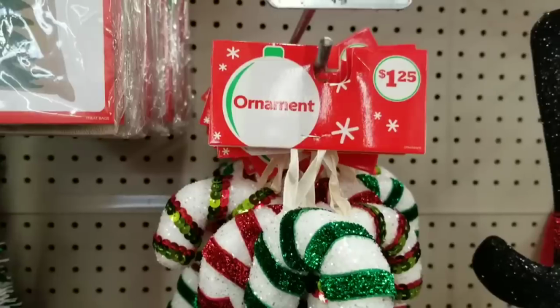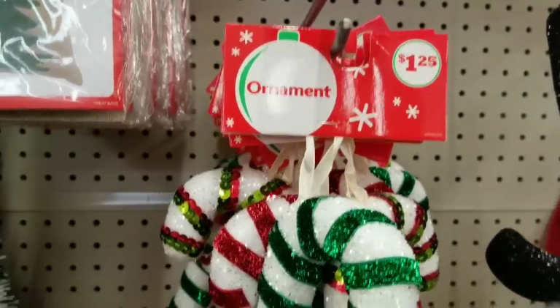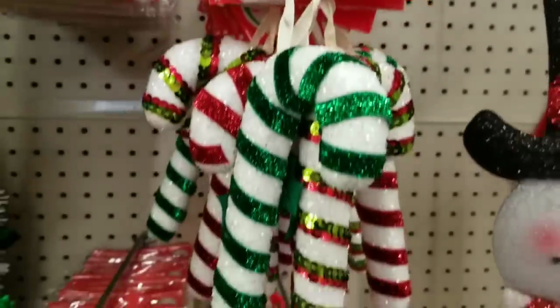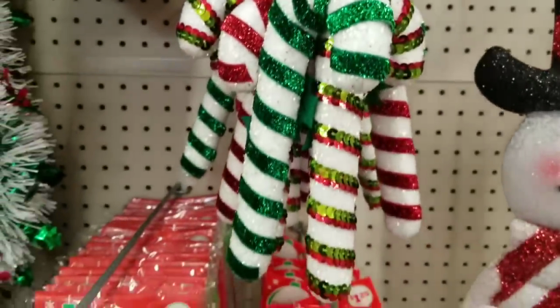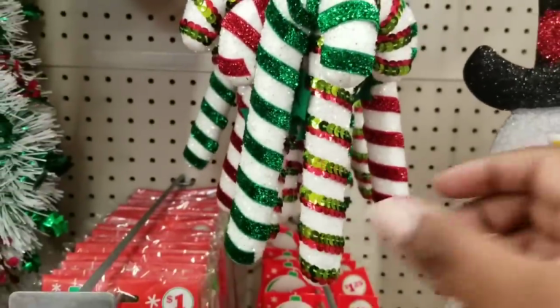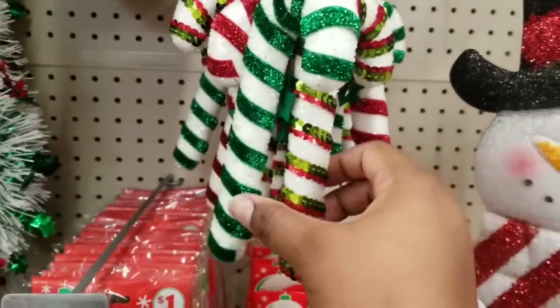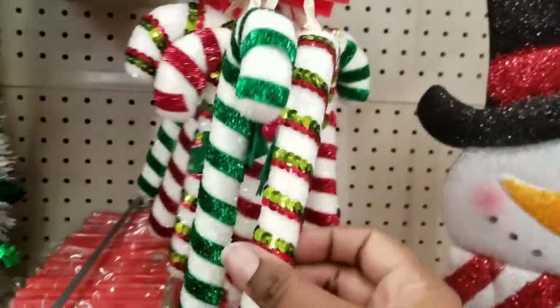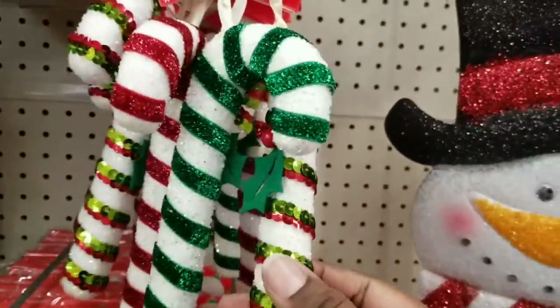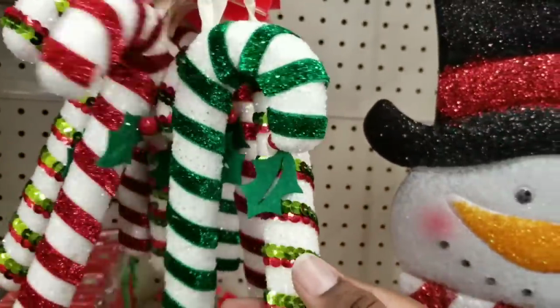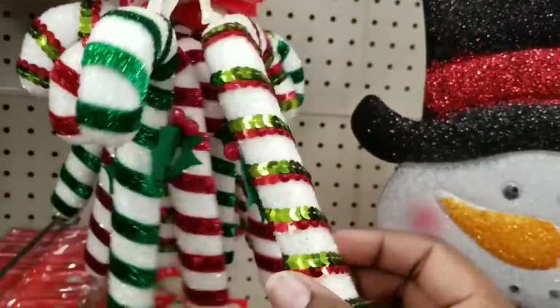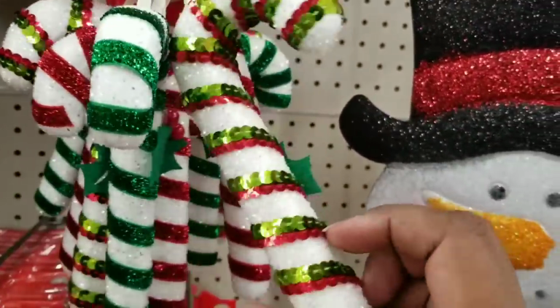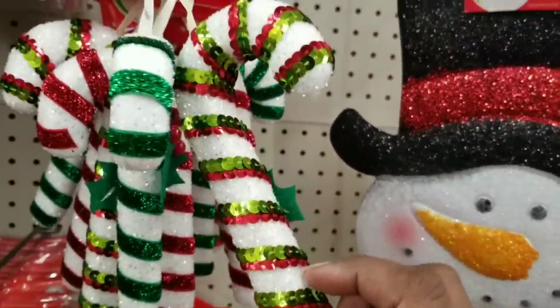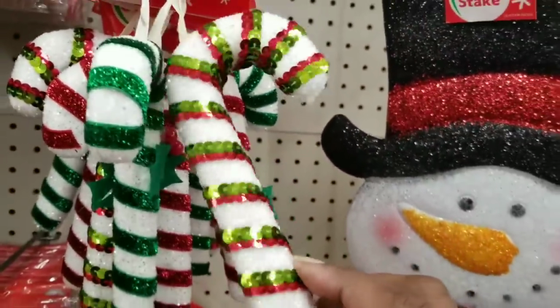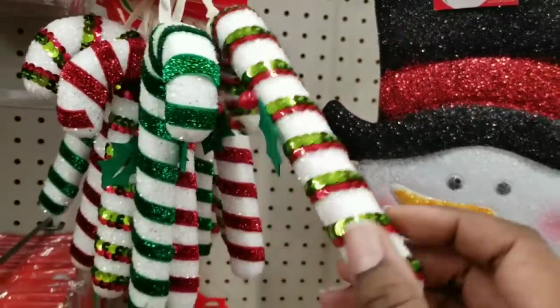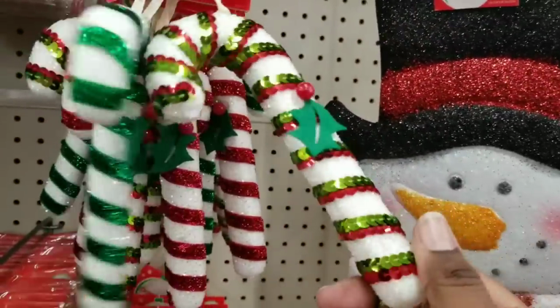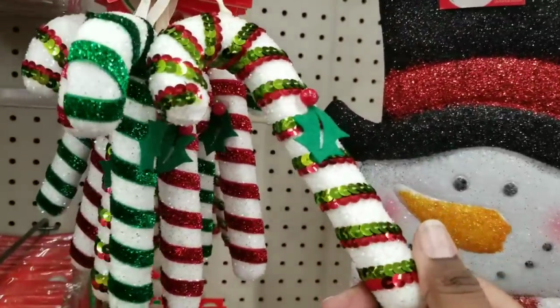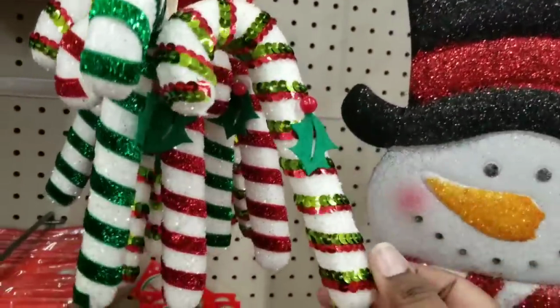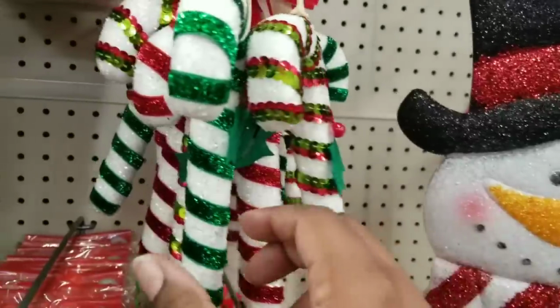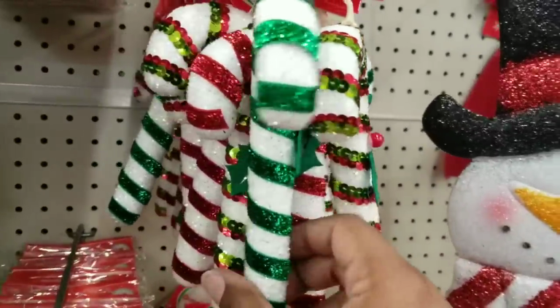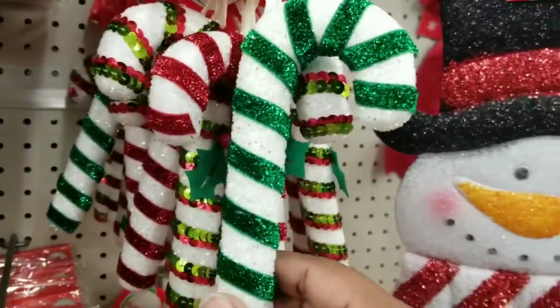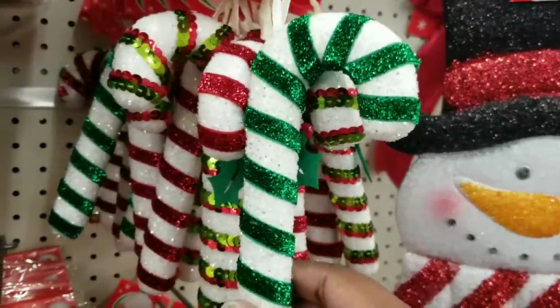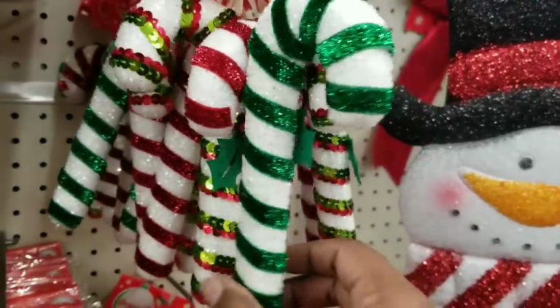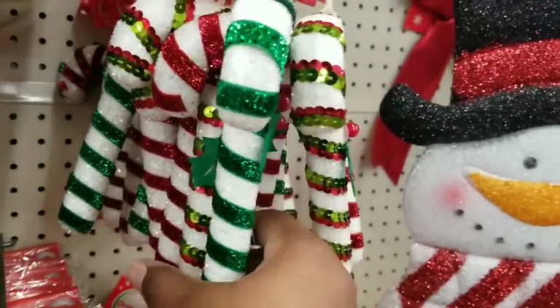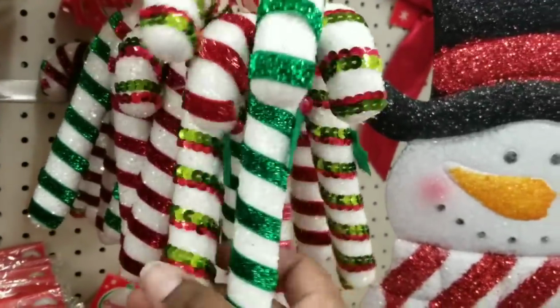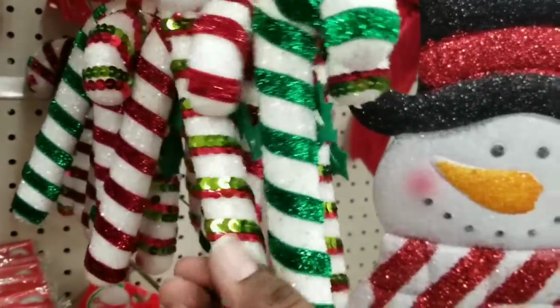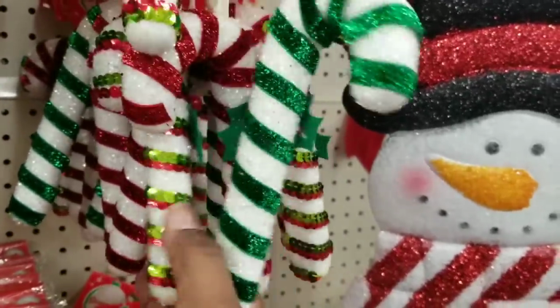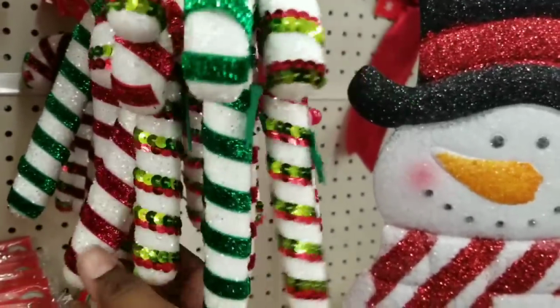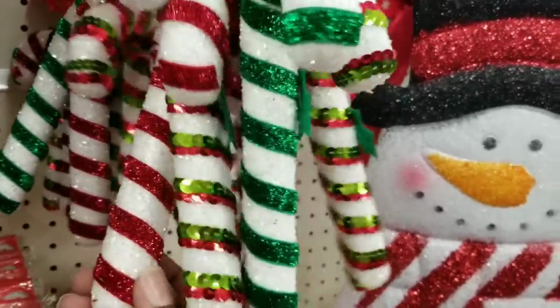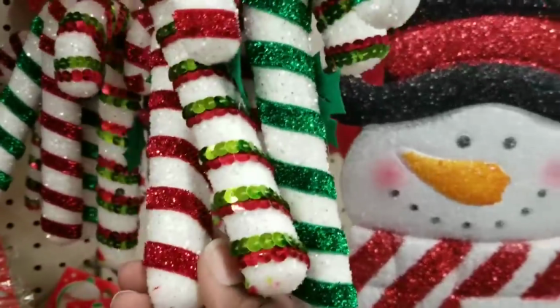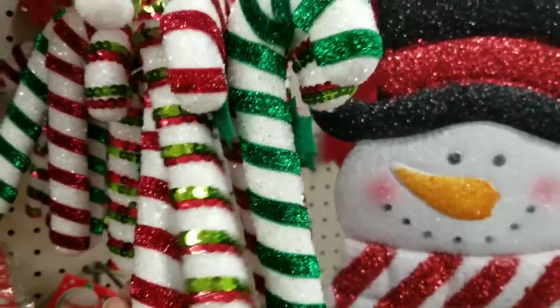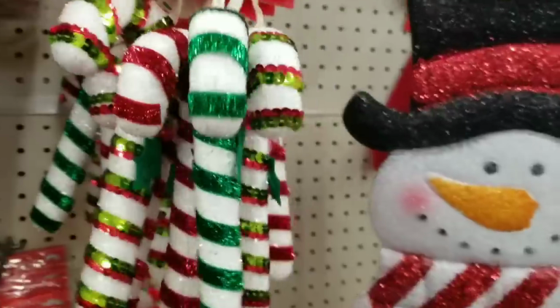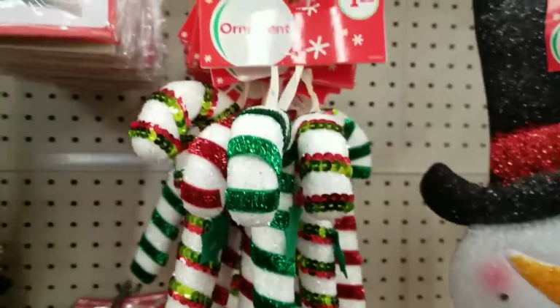Also for $1.25, they have an assortment of large candy cane ornaments — some with green, red, and white; some with green and white; and some with red and white. There's definitely an assortment to choose from to coordinate with your tree's decor.